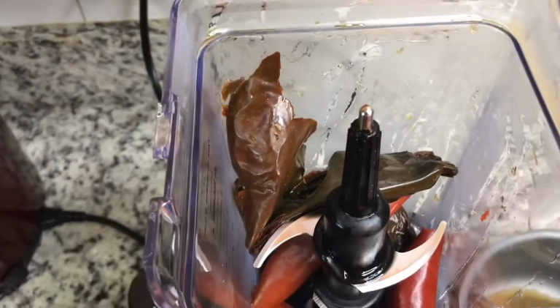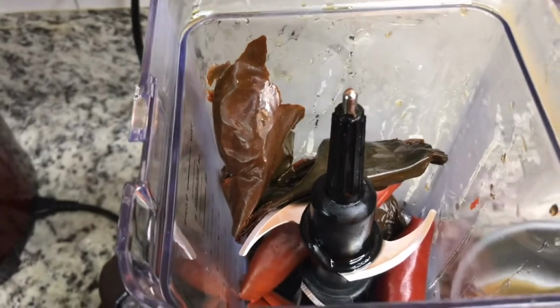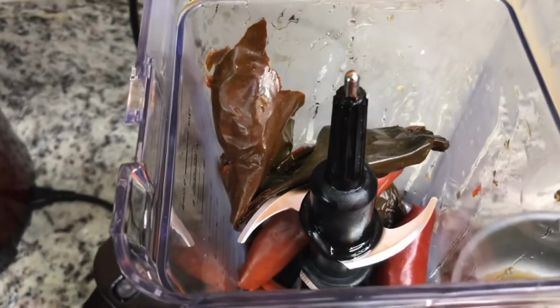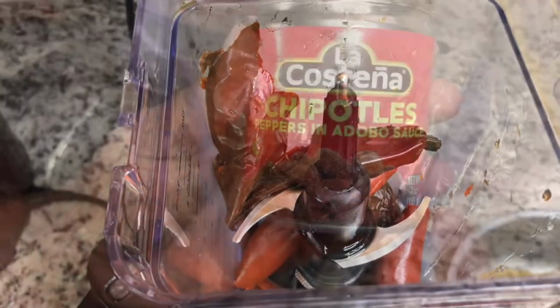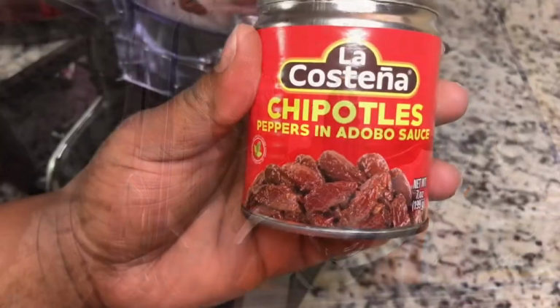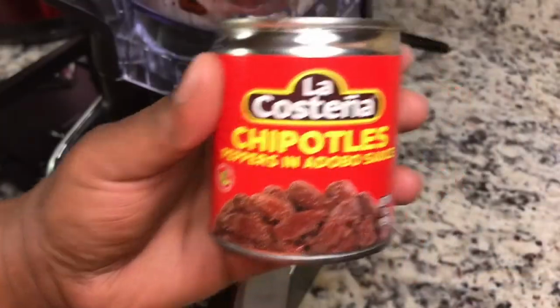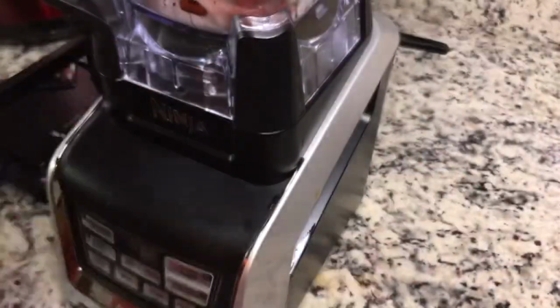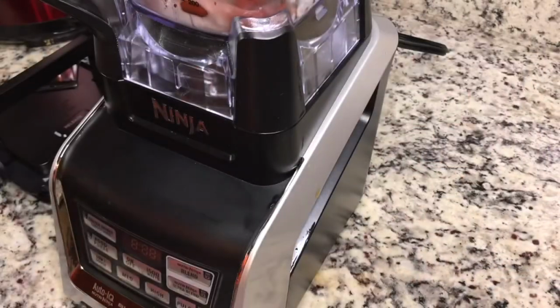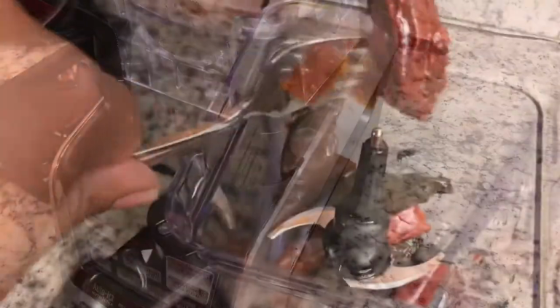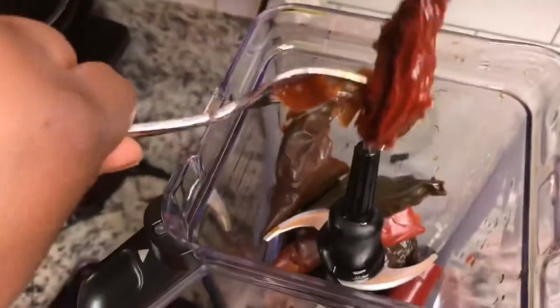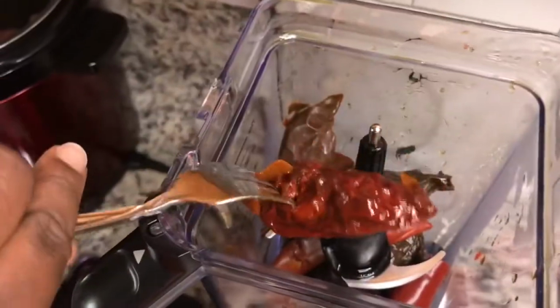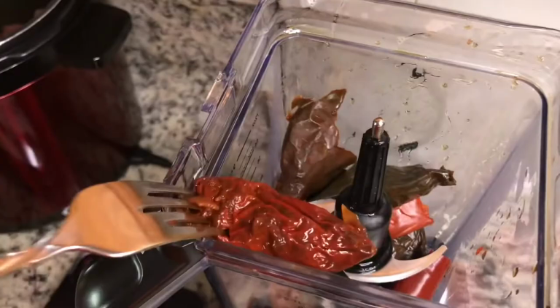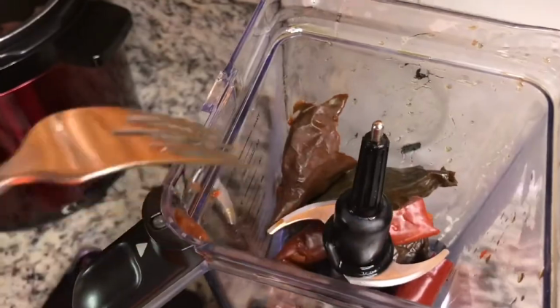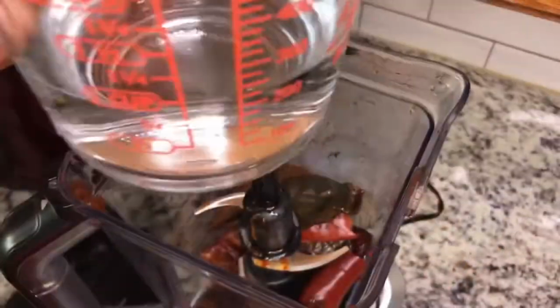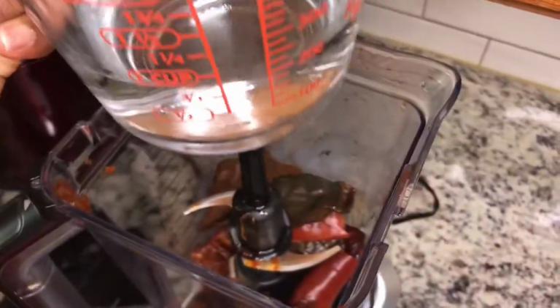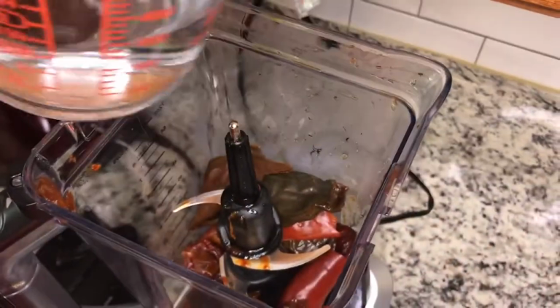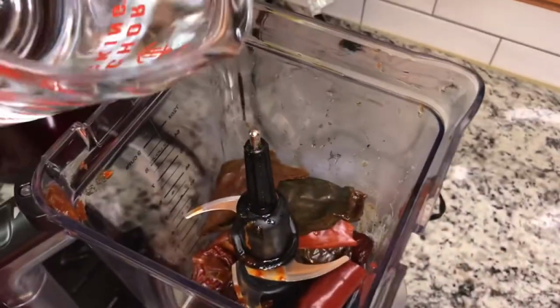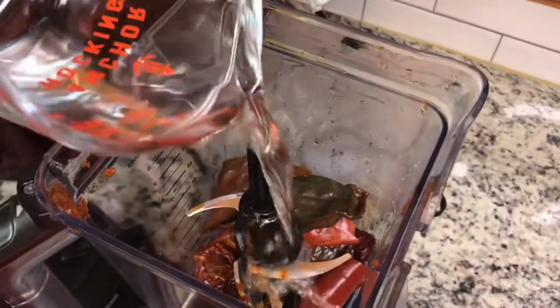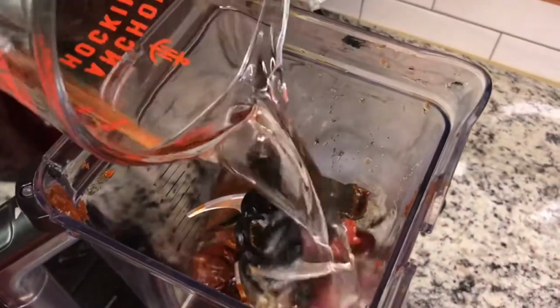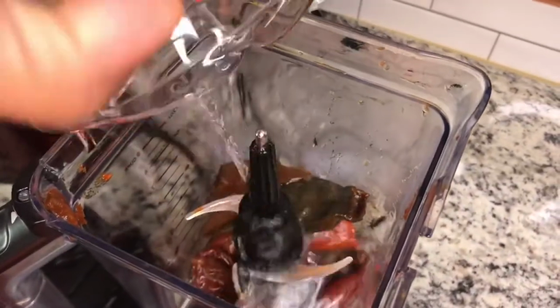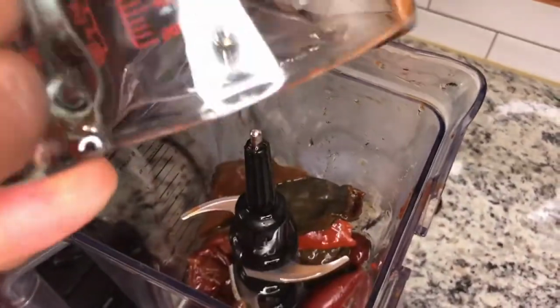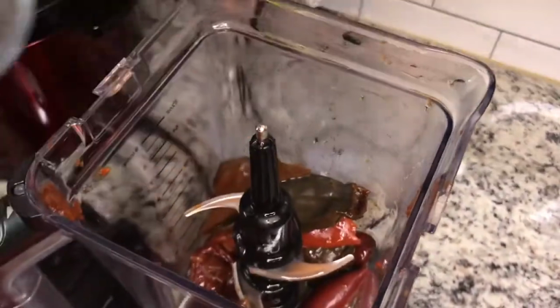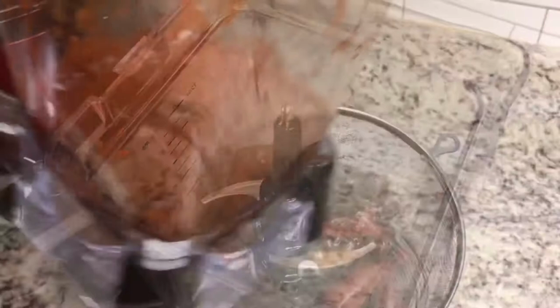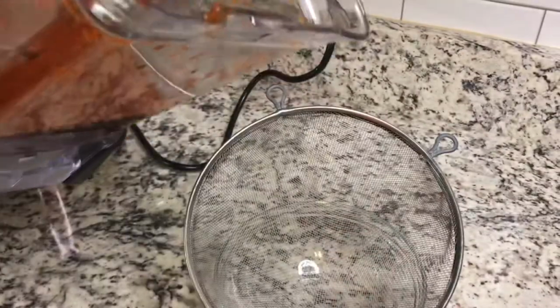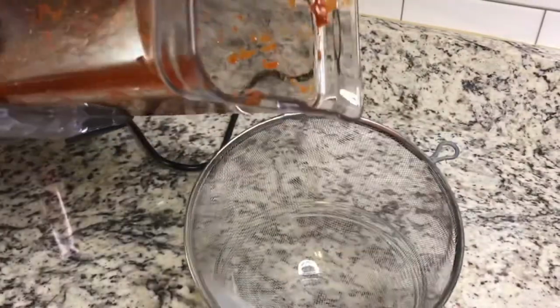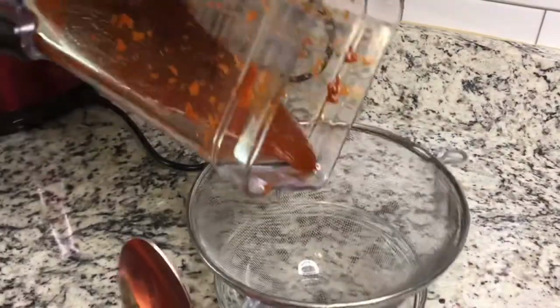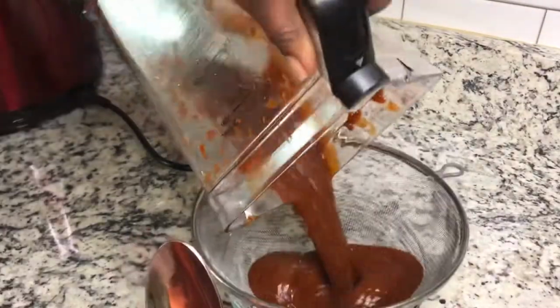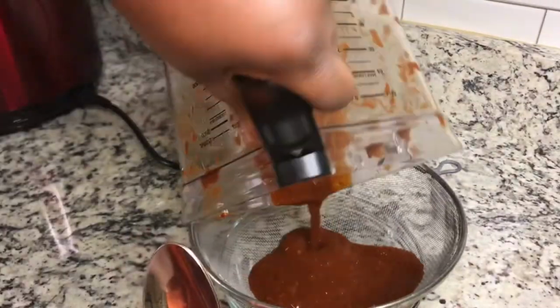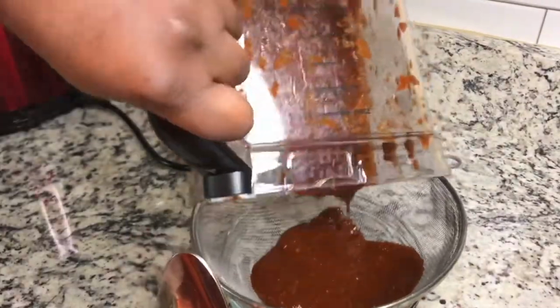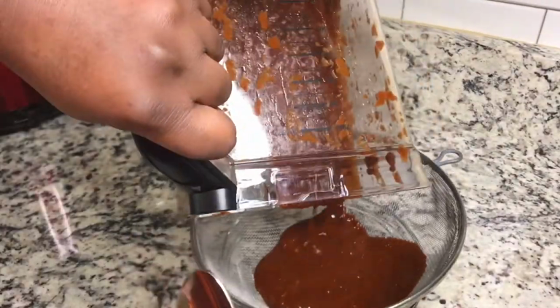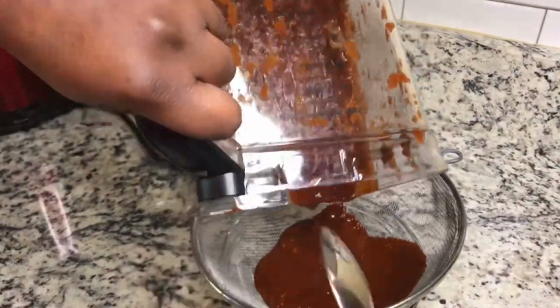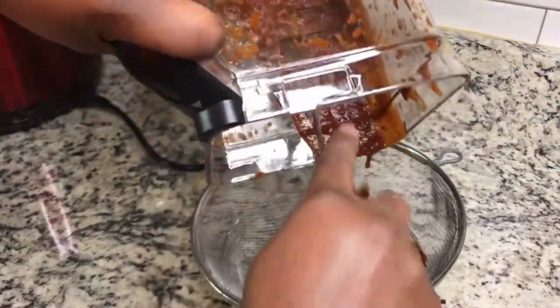After our chilies have steeped, I'm going to add one or two chipotle chilies to the blender, then add one cup of water, blend it all the way up, and put it through a strainer and sift it through until it's smooth.